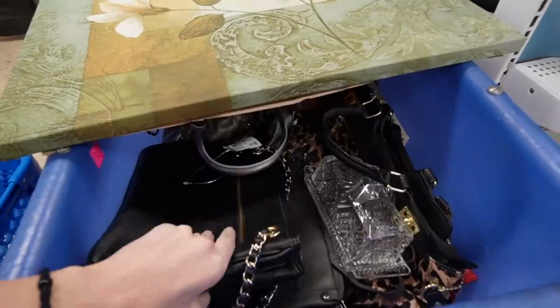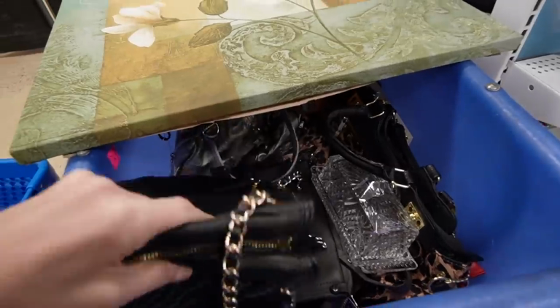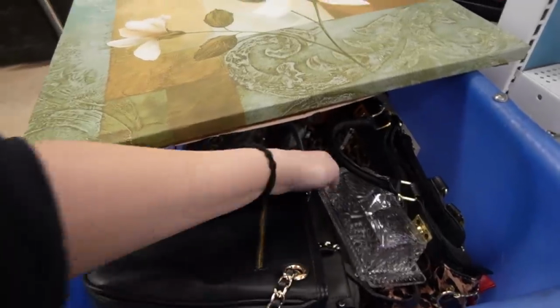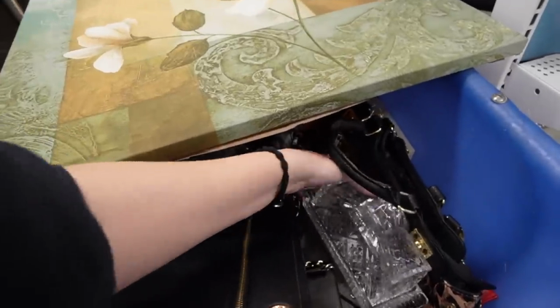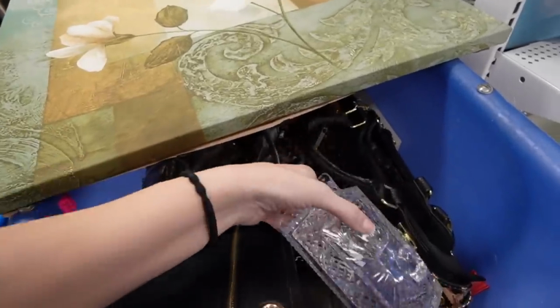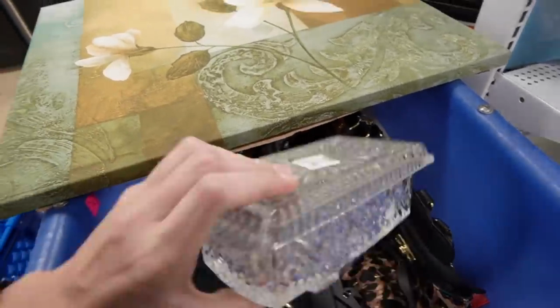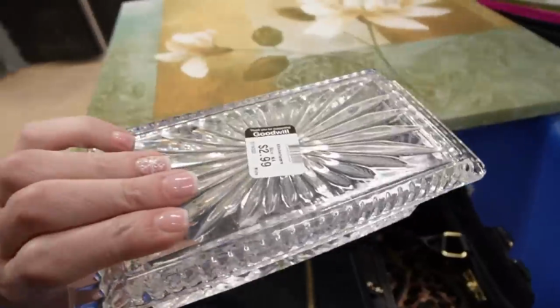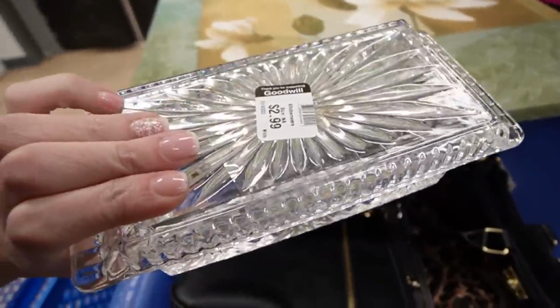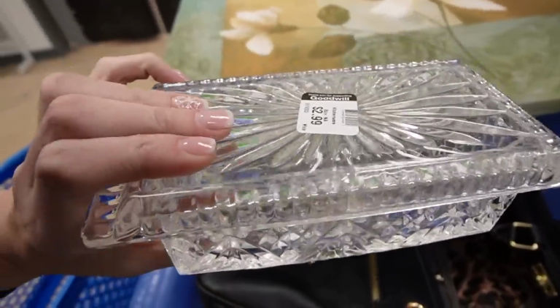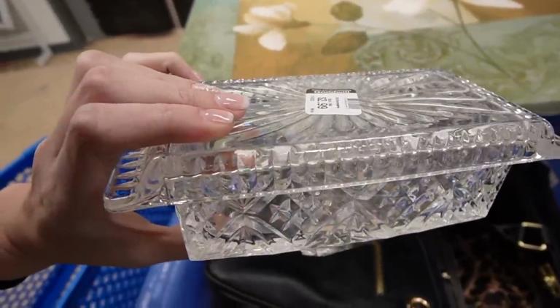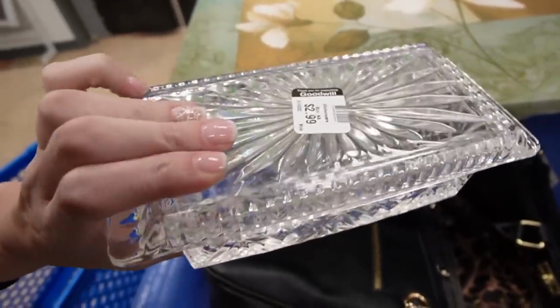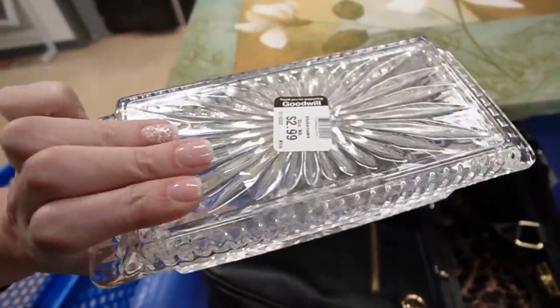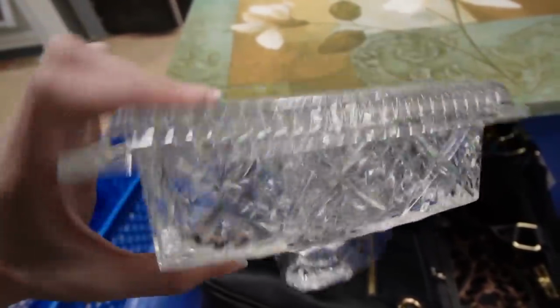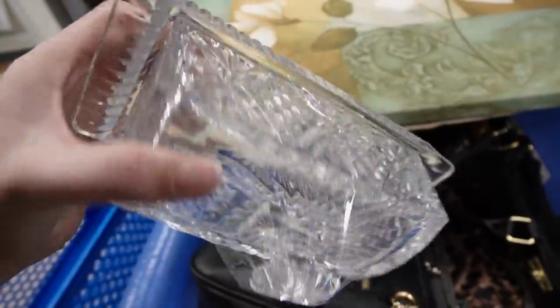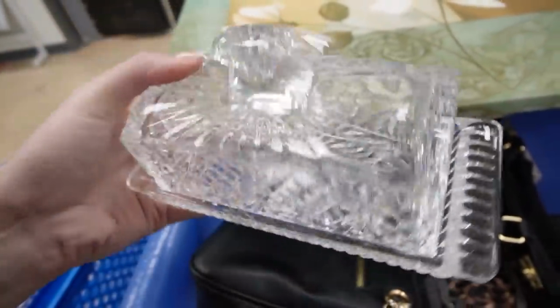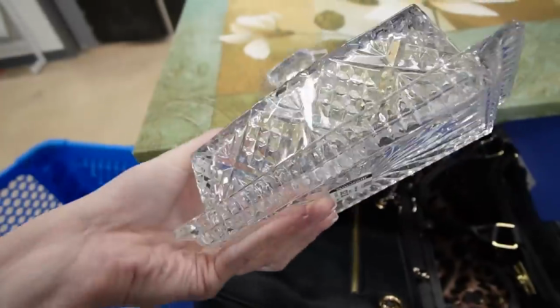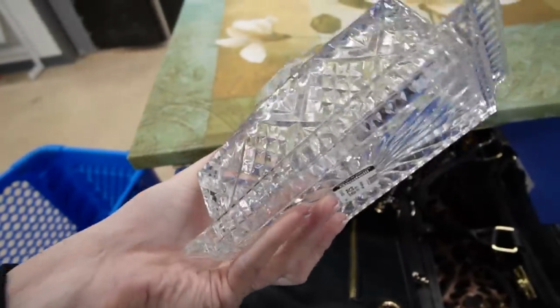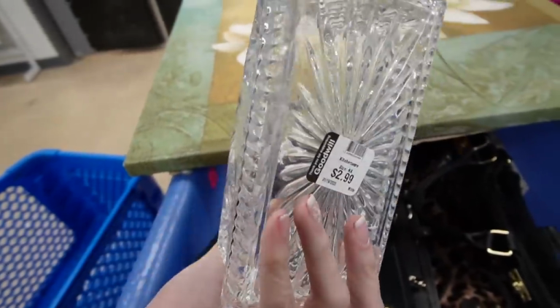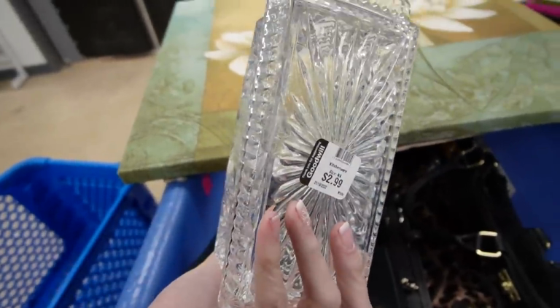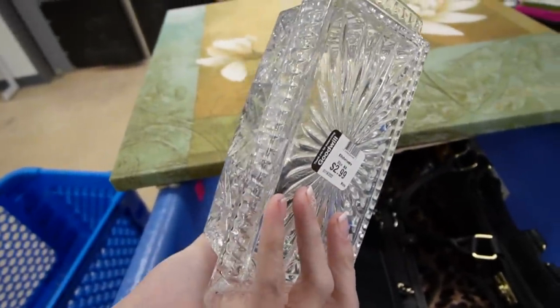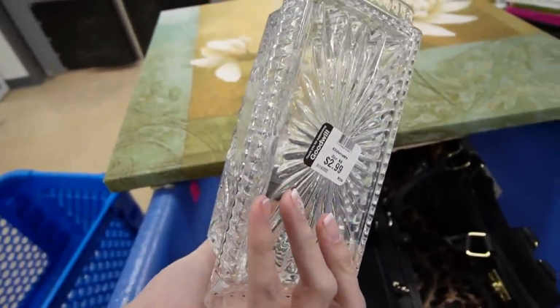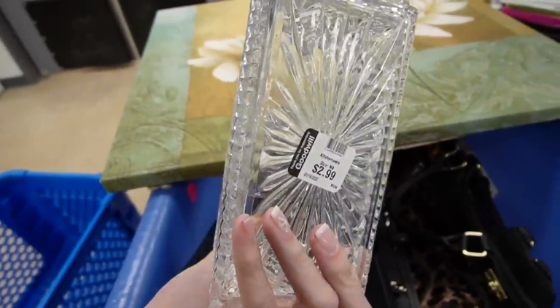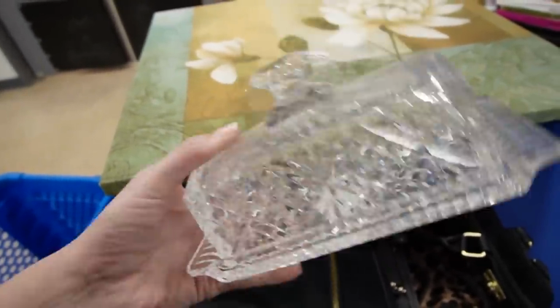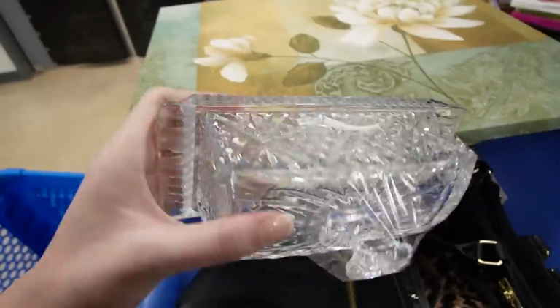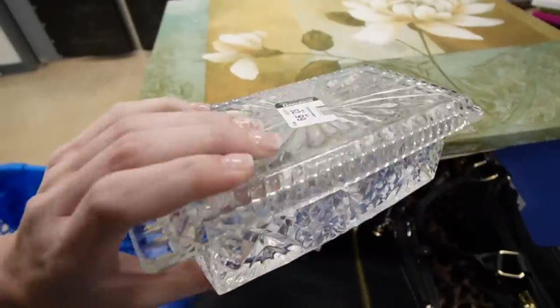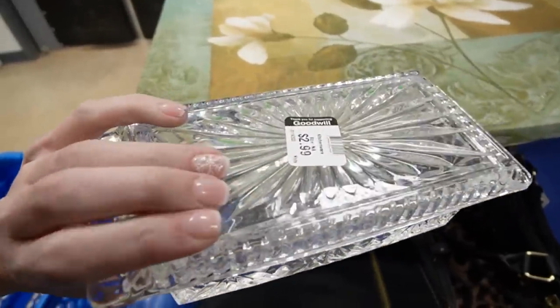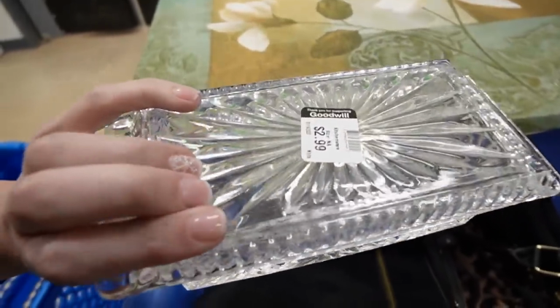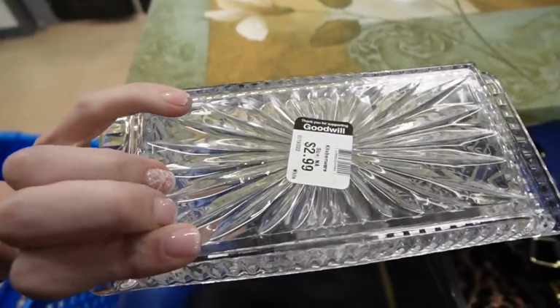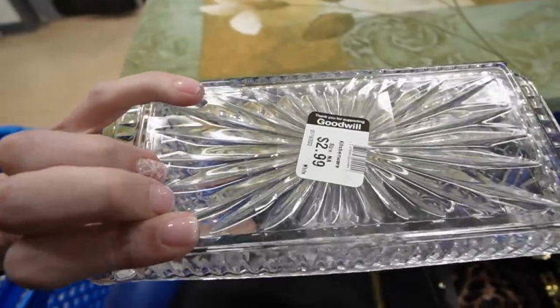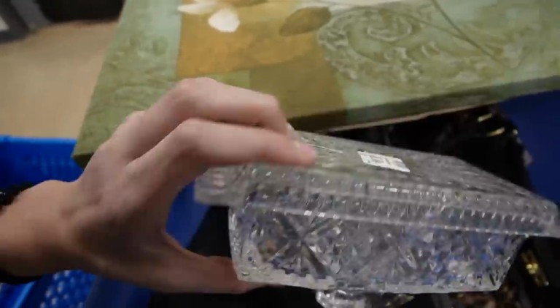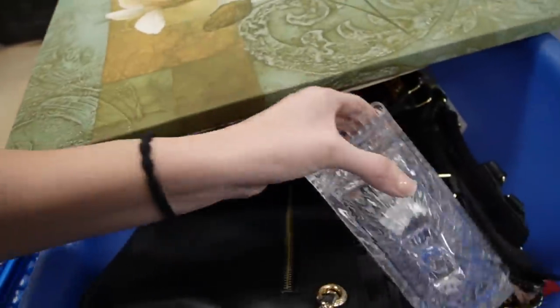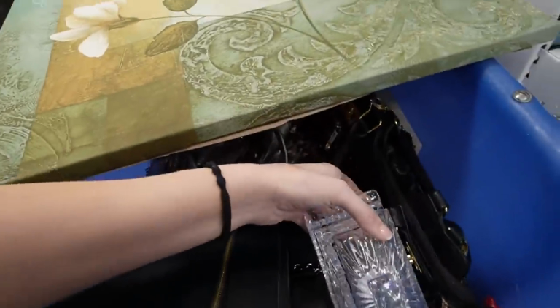That's kind of a nice butter dish. Is it Waterford? I don't see any markings on that. Sometimes the Waterford is very faint and hard to make out, but I don't think it's on there.